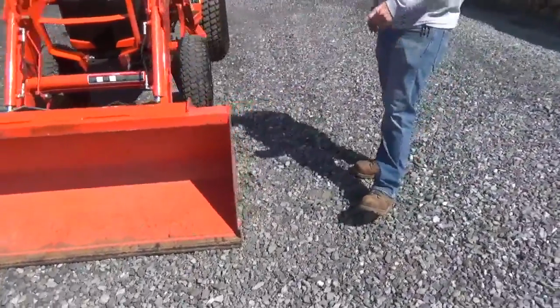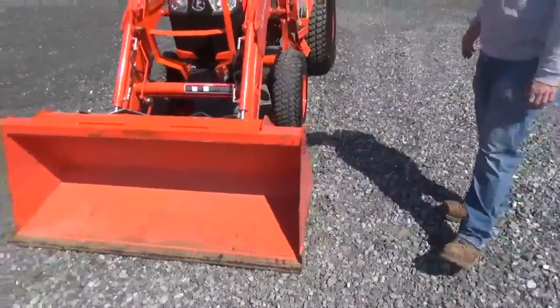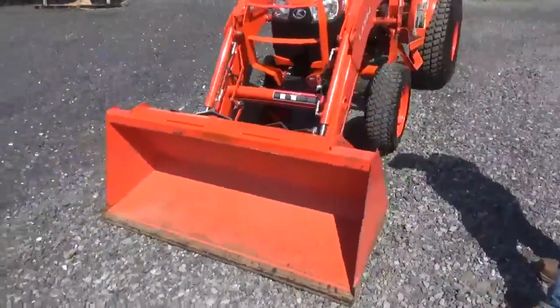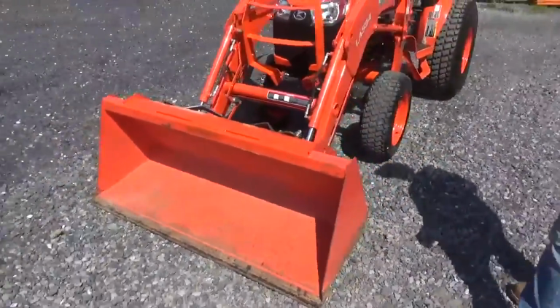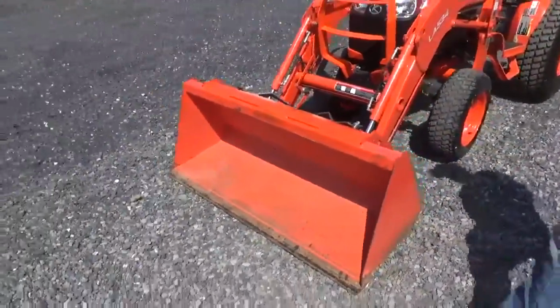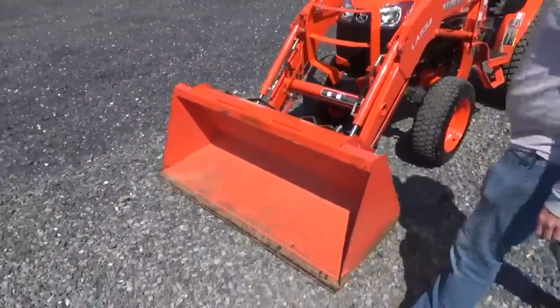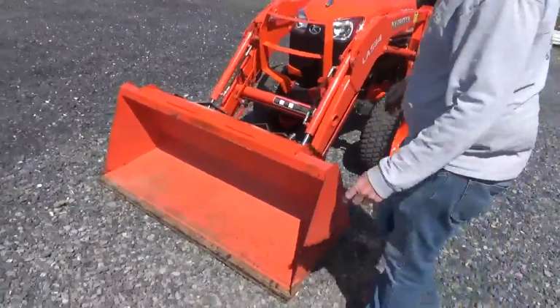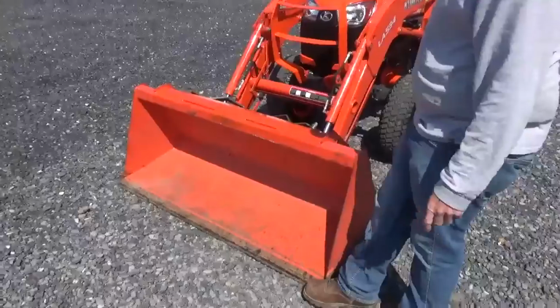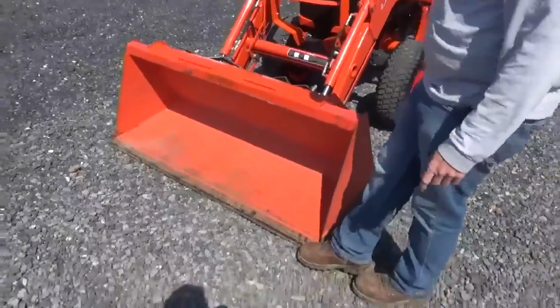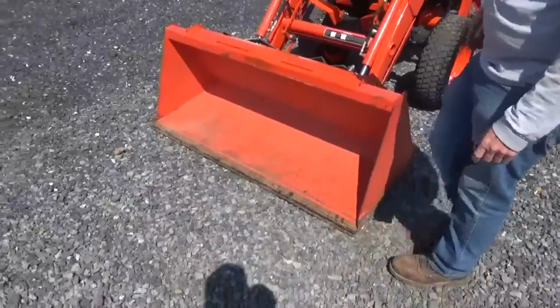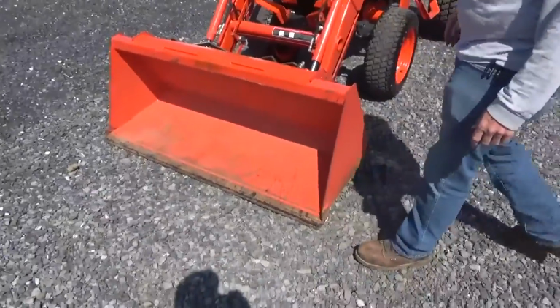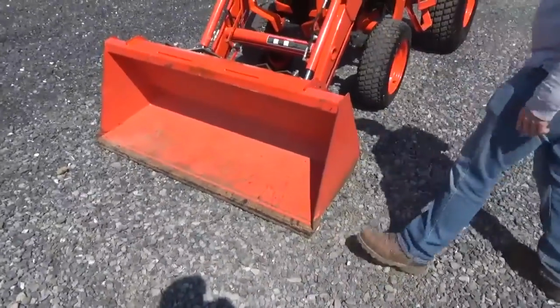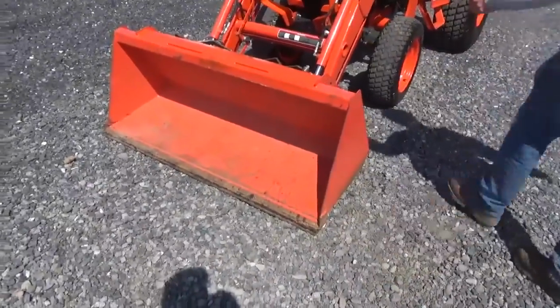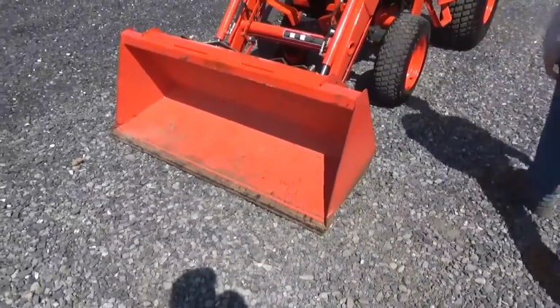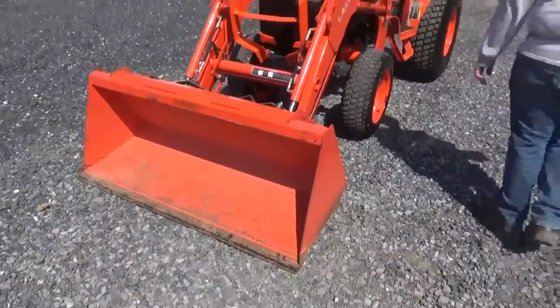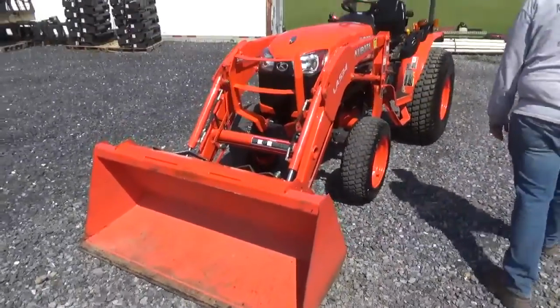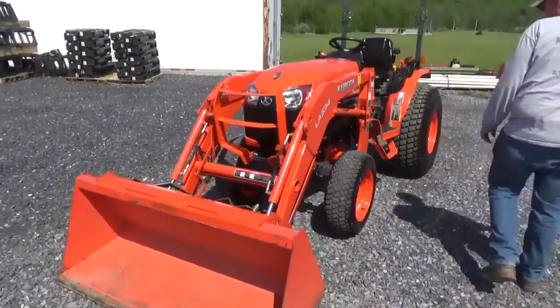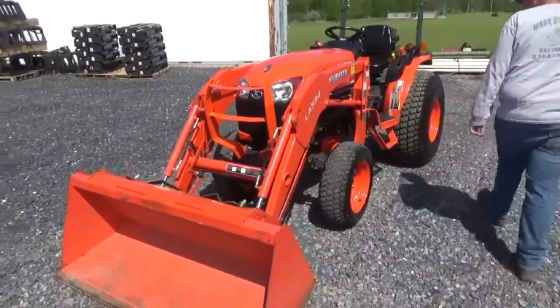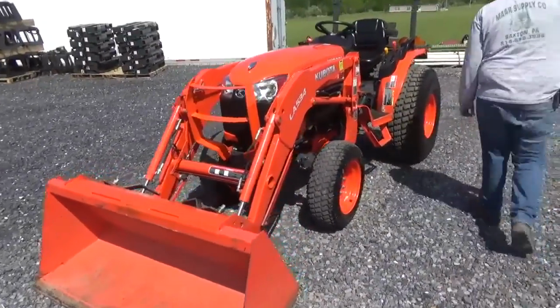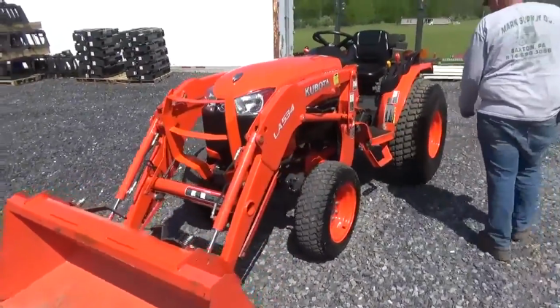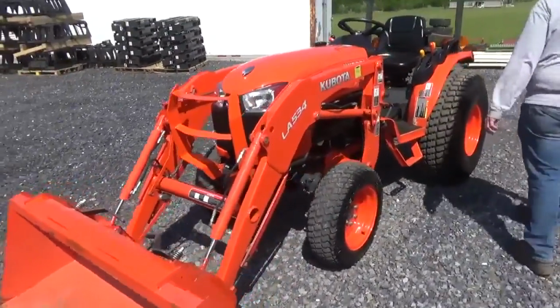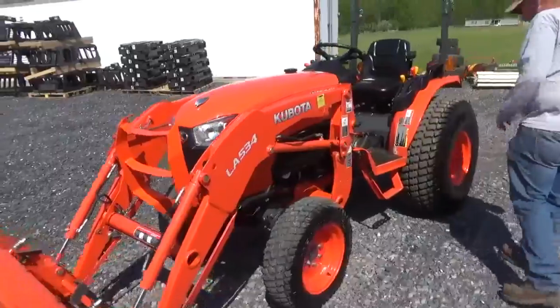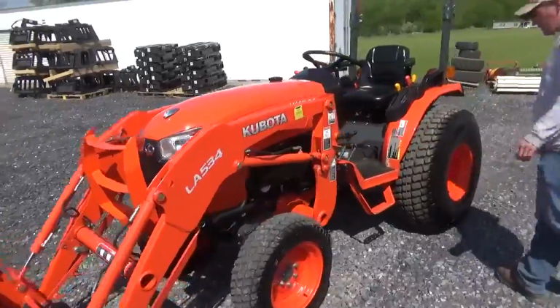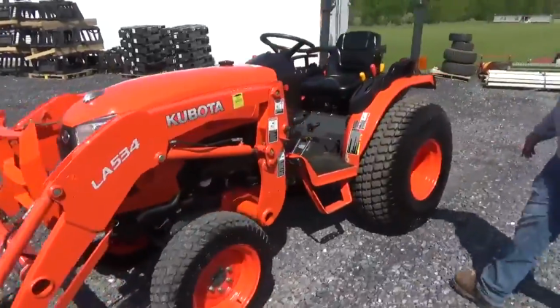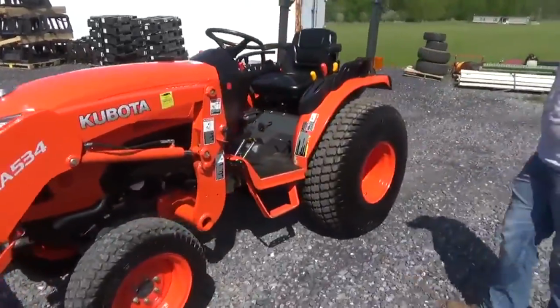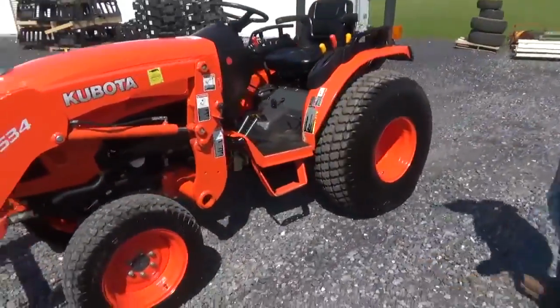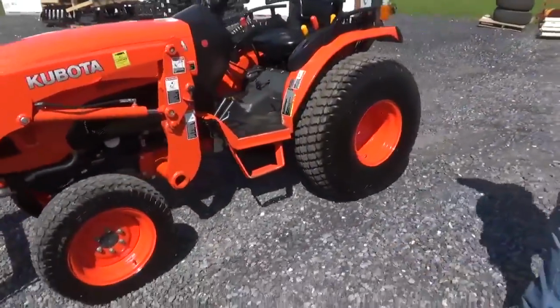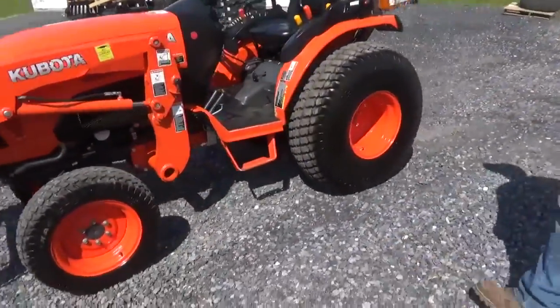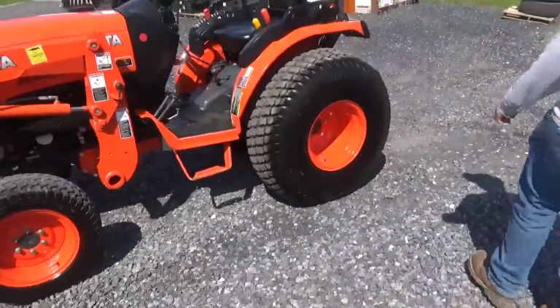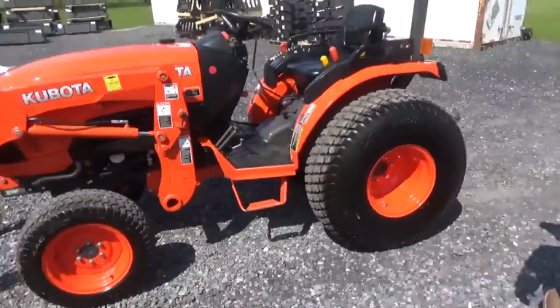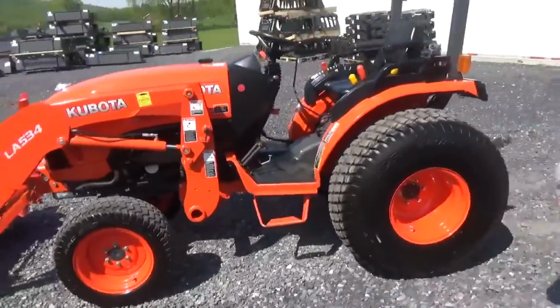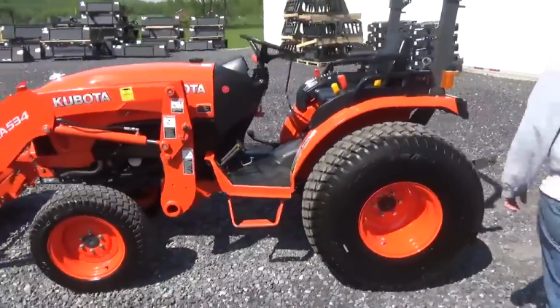The front loader bucket is in excellent condition. They did add on an extra wear bar on the bucket — standard skid steer QuickTouch. It does have the turf tire package; they're going to be about 75% tread remaining.